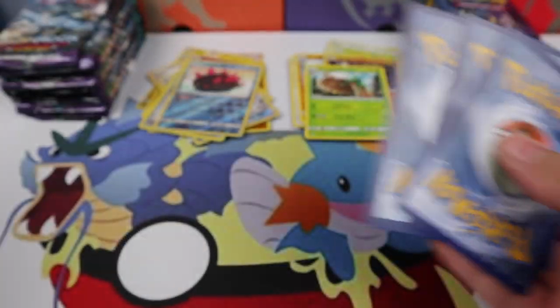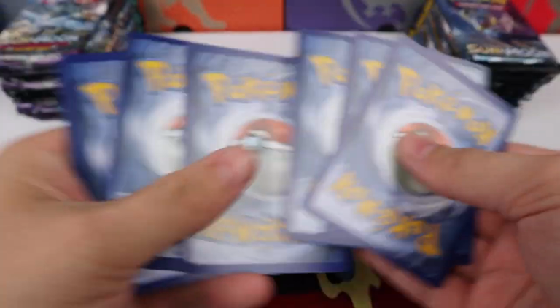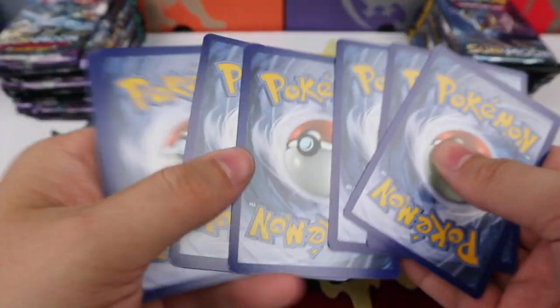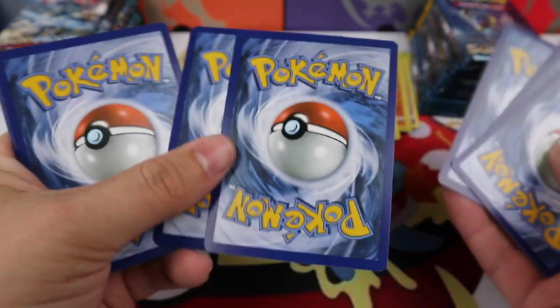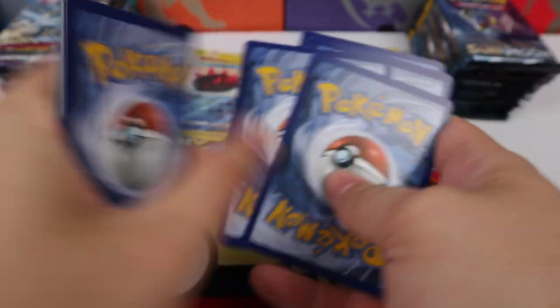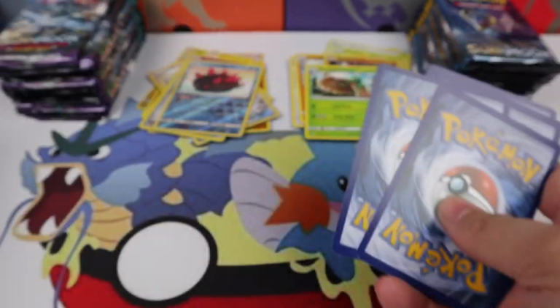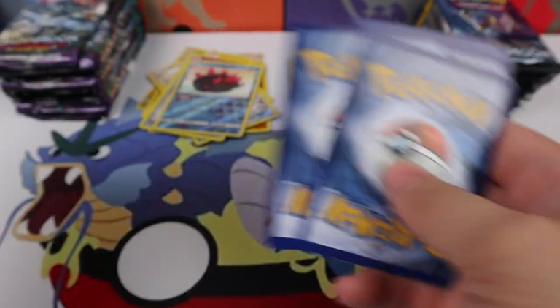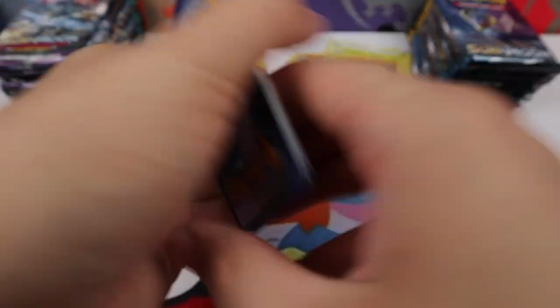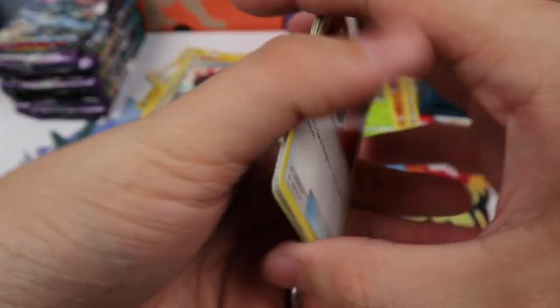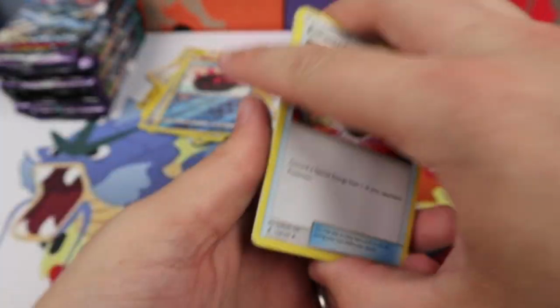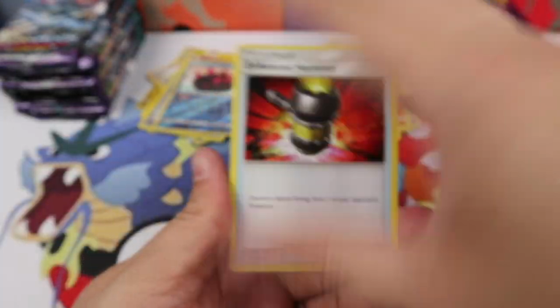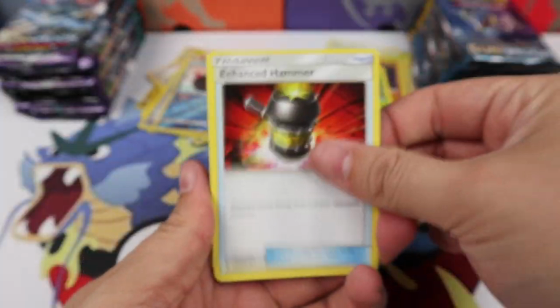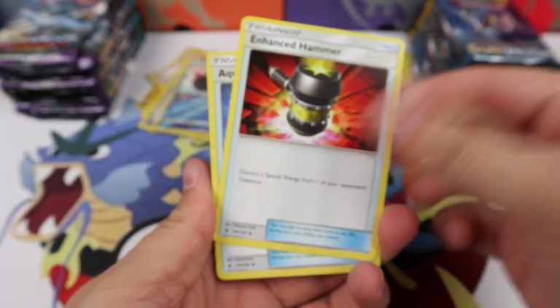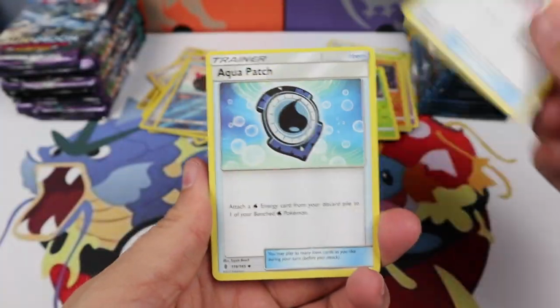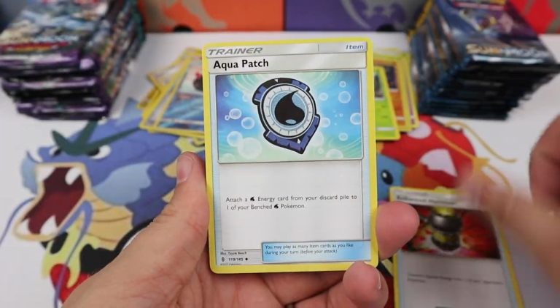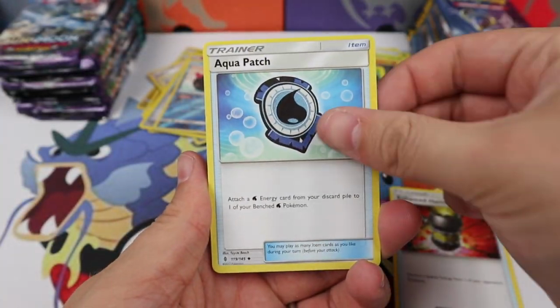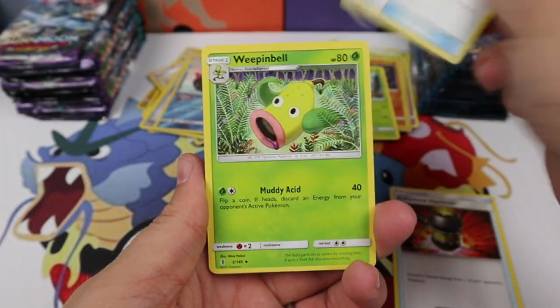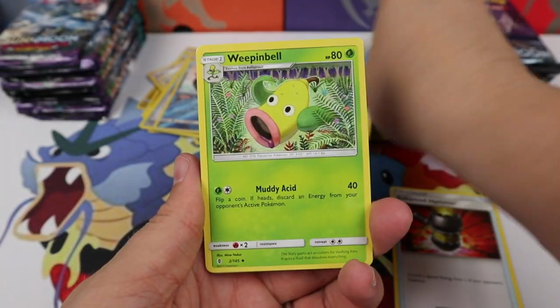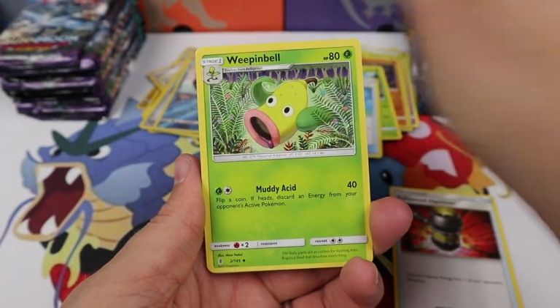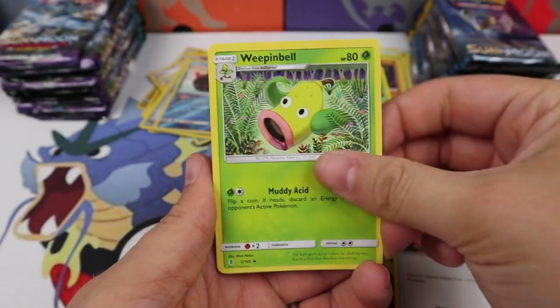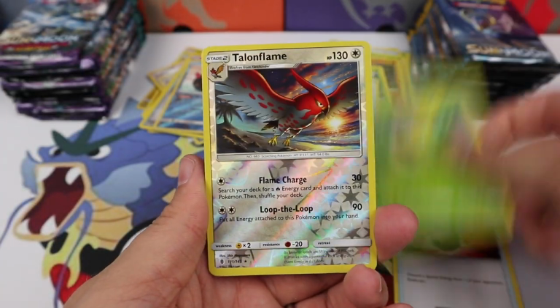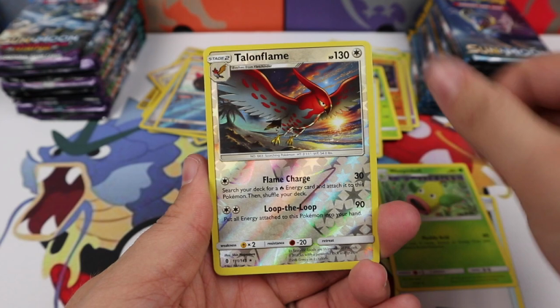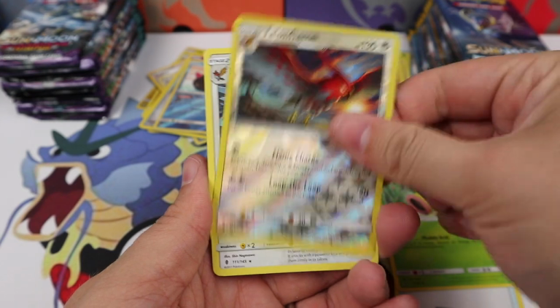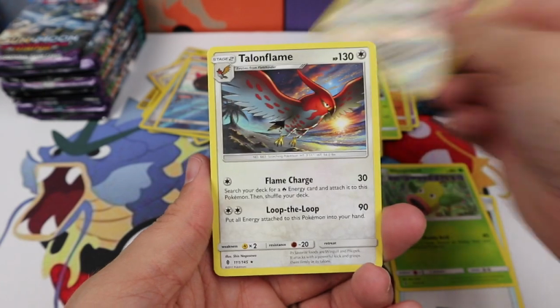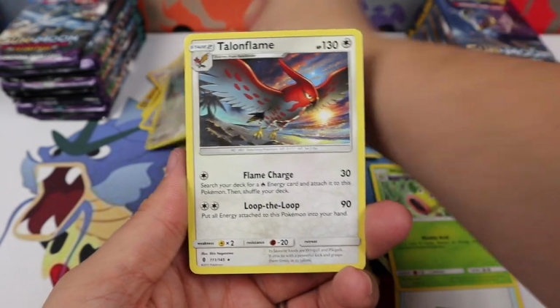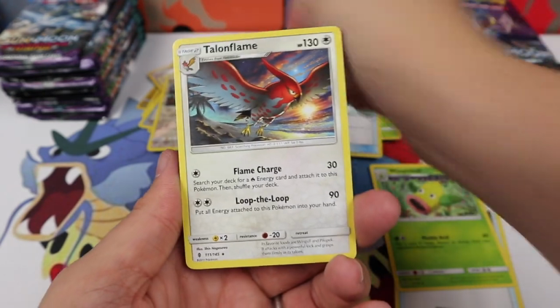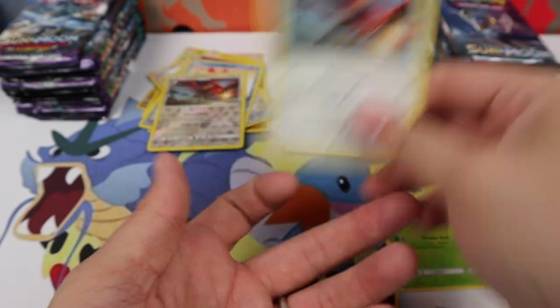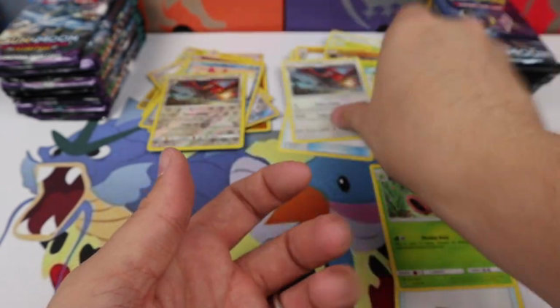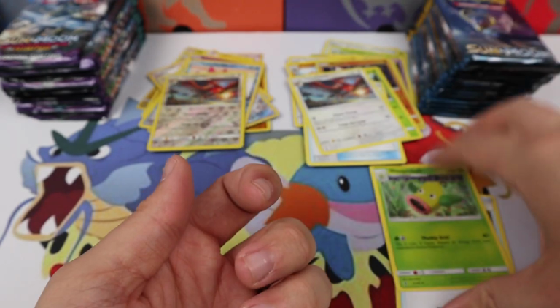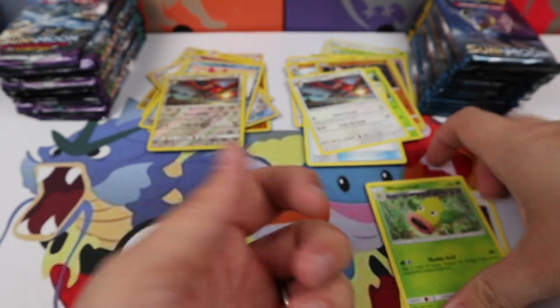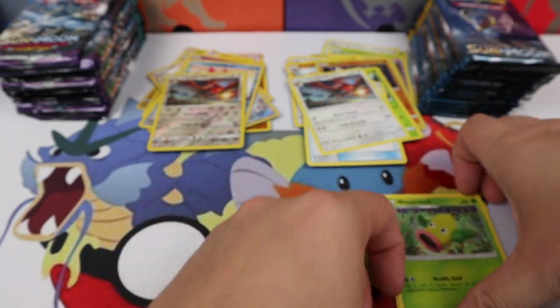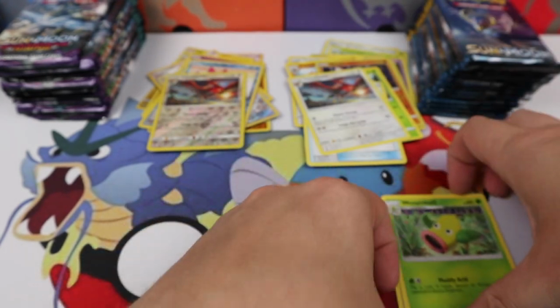Enhanced Hammer, Aqua Patch — very good. Weepinbell, Talonflame, and a Talonflame. Two Talonflames.